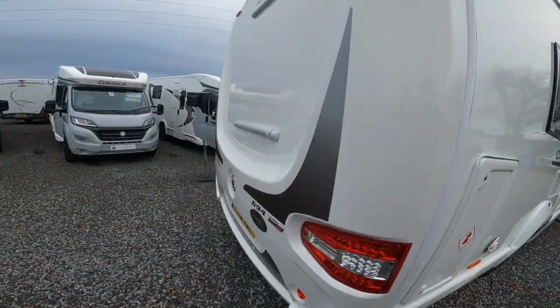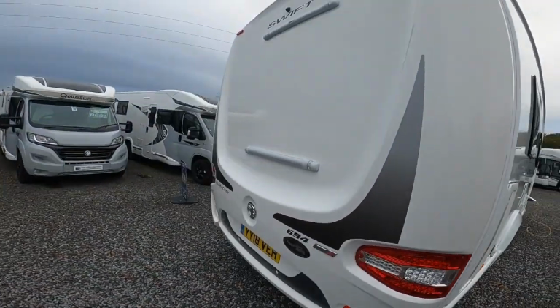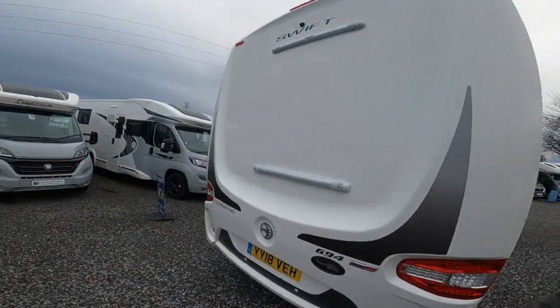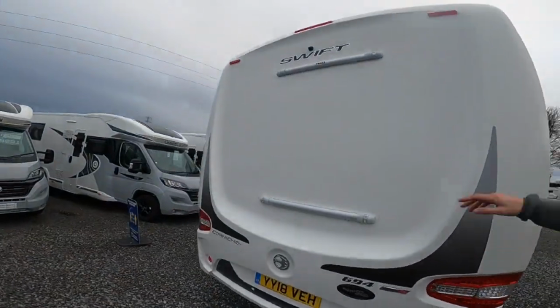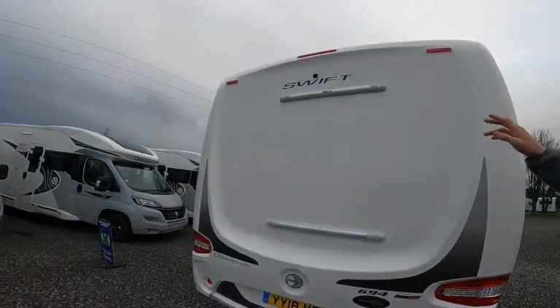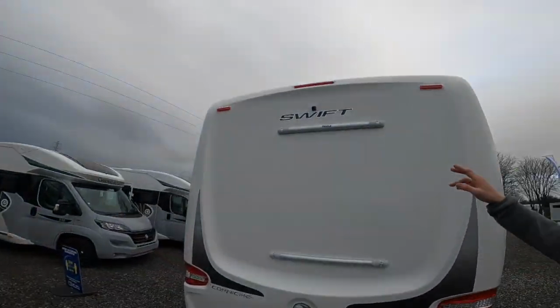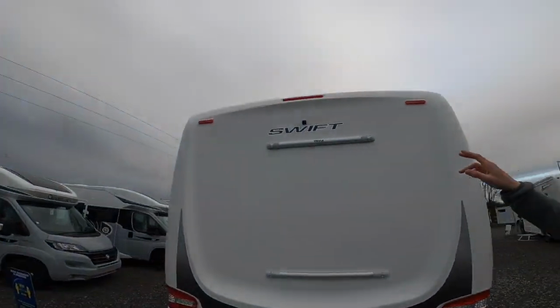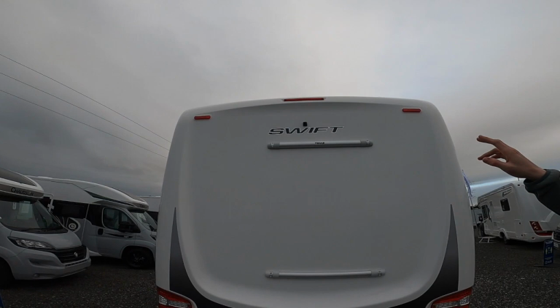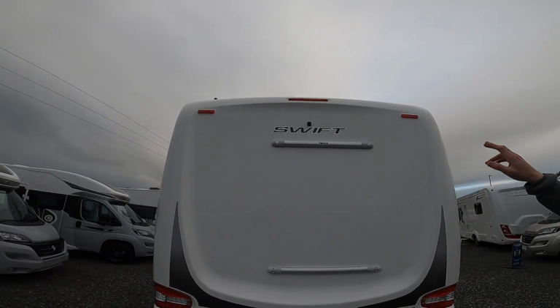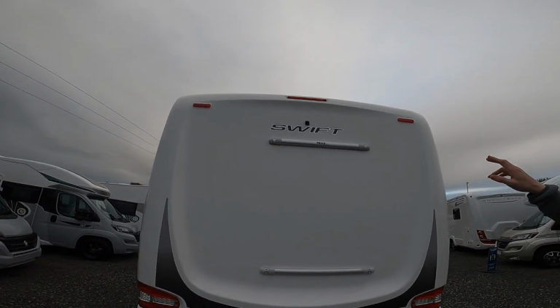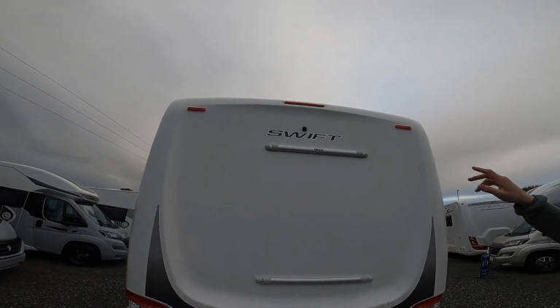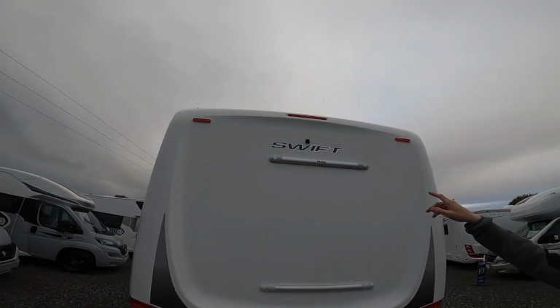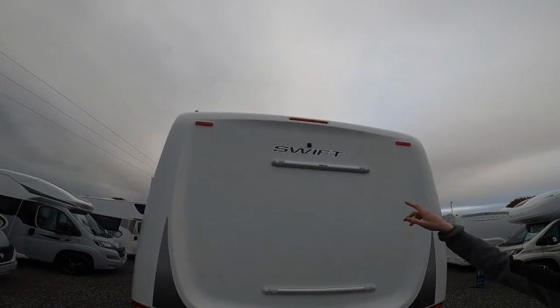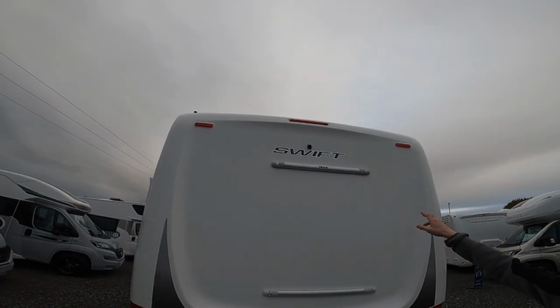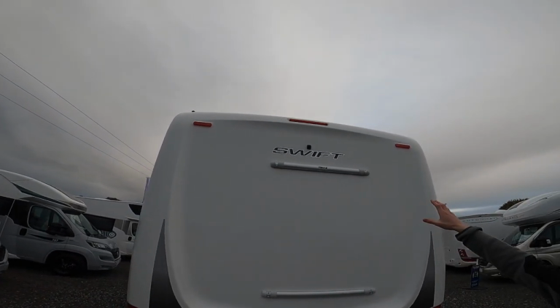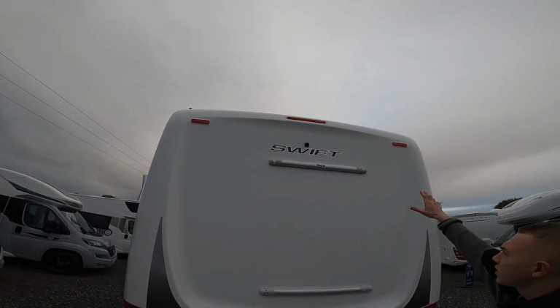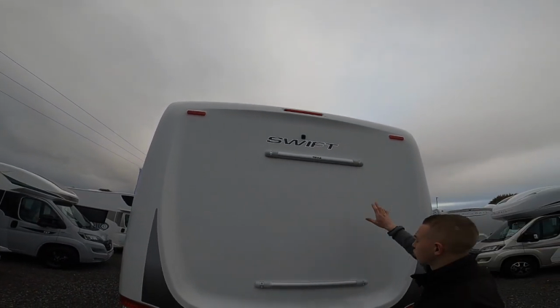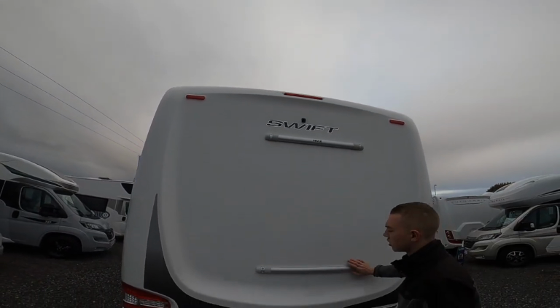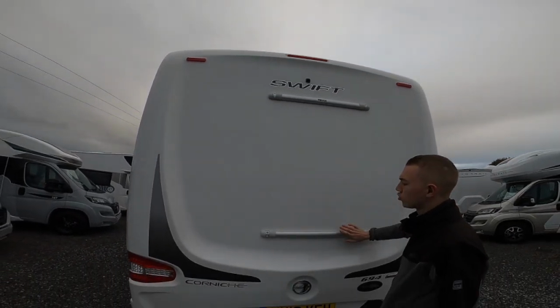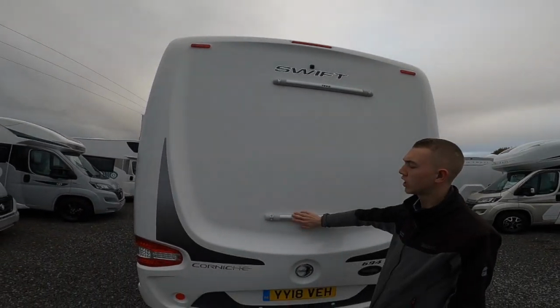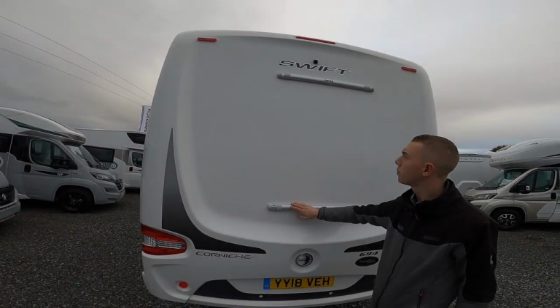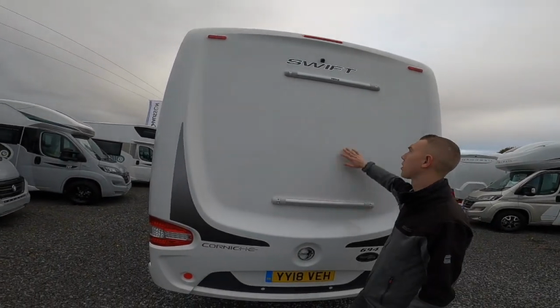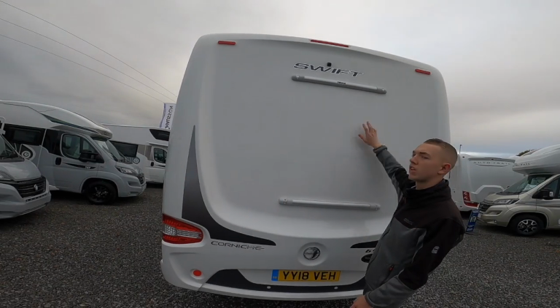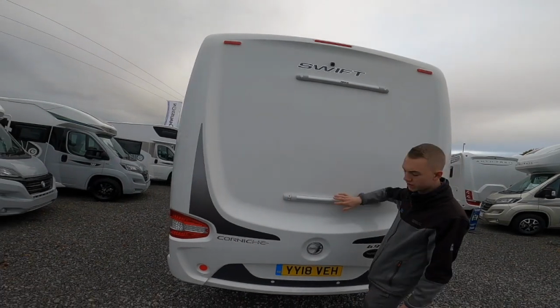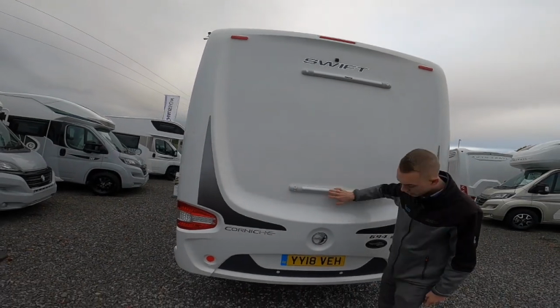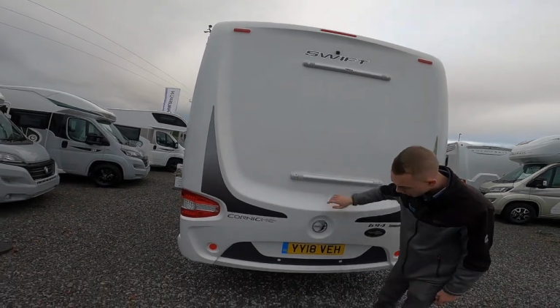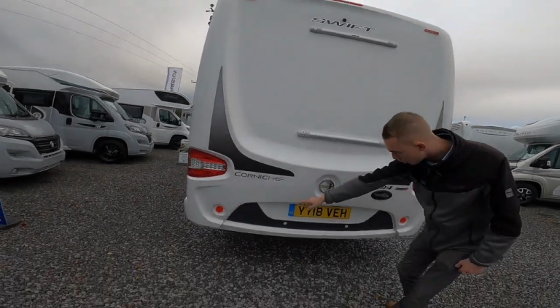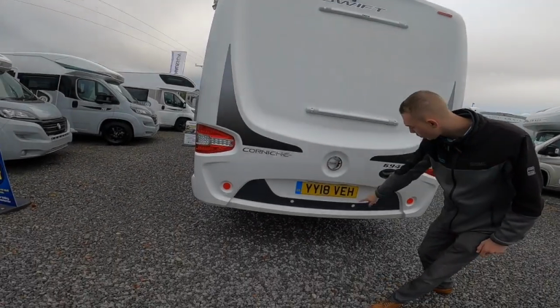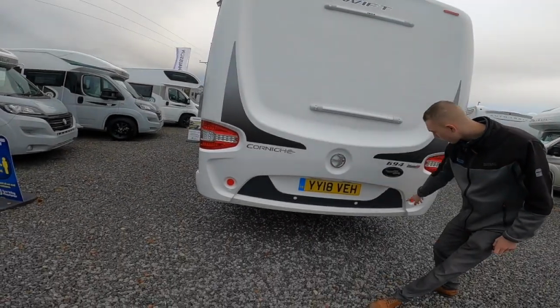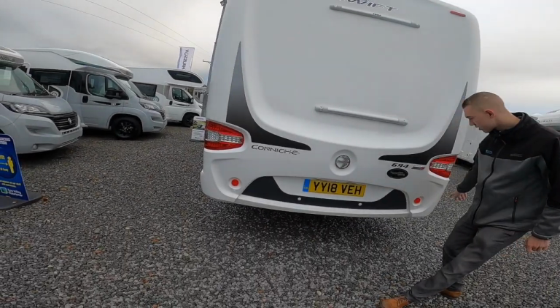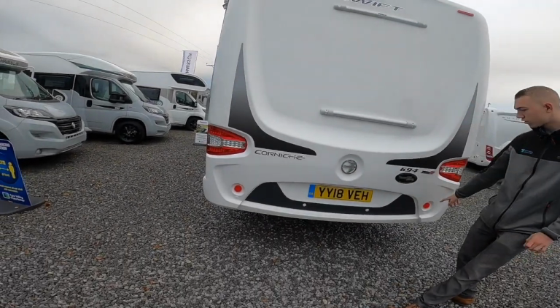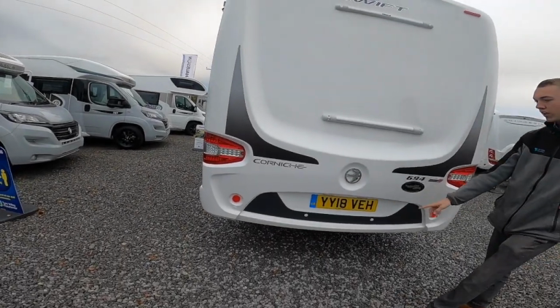Coming around the back you've got your bullet-style high-level brake light, reverse camera, and structural points in the back panel should you ever fit a bike rack. You've also got white parking sensors on the rear.